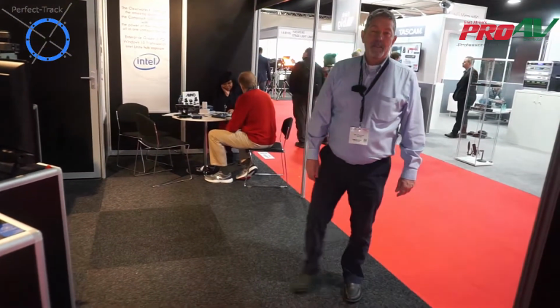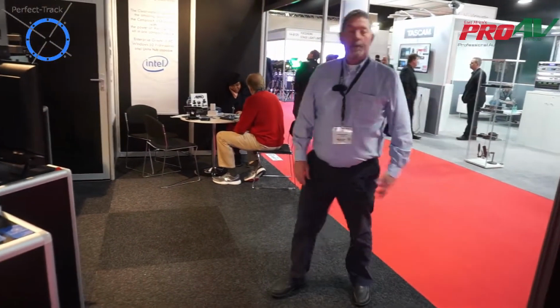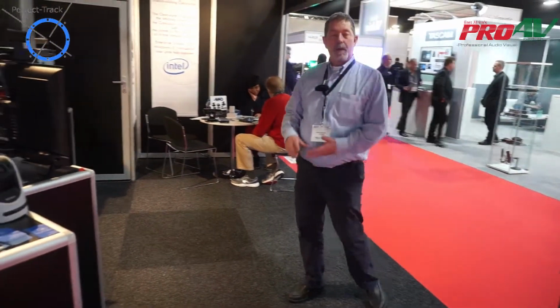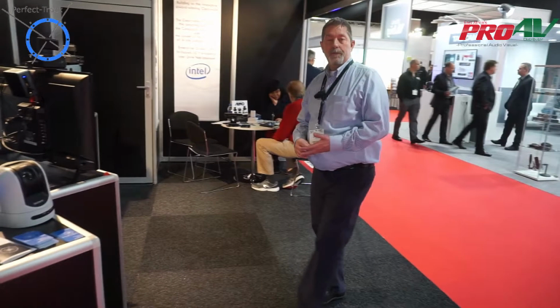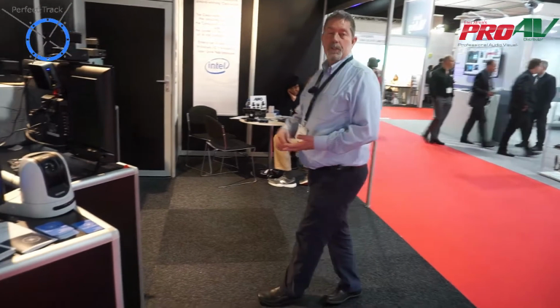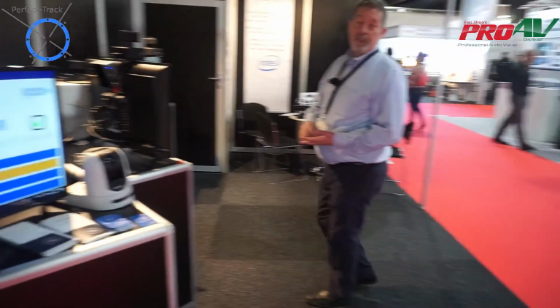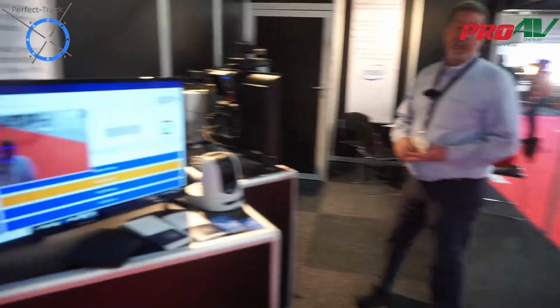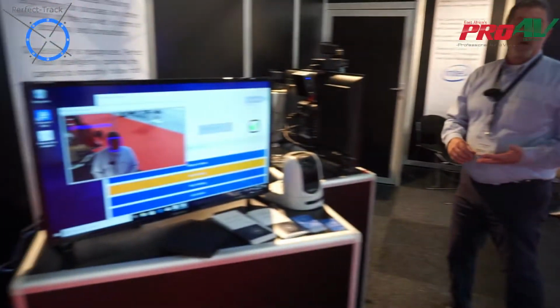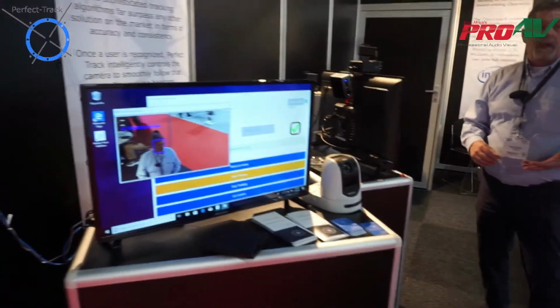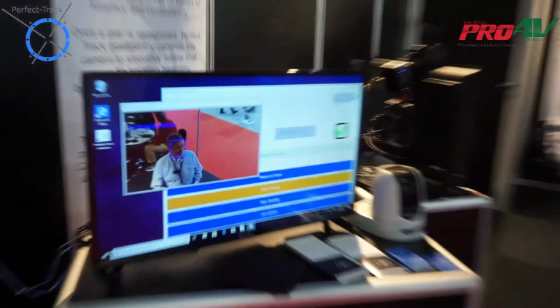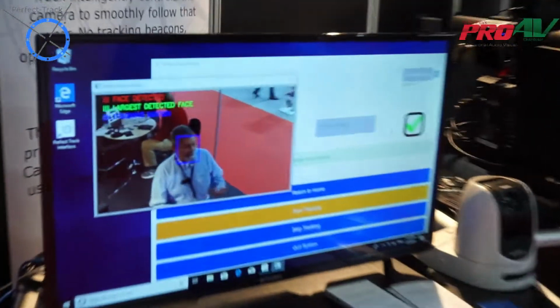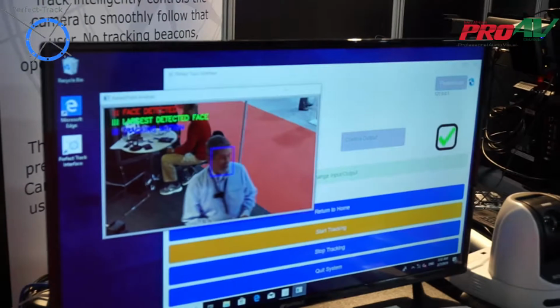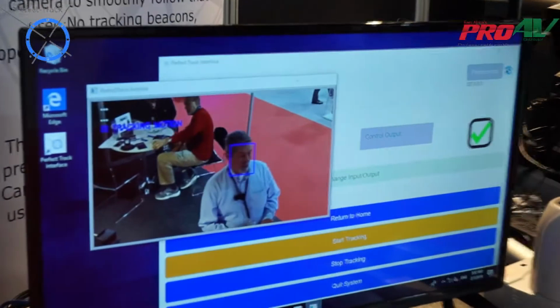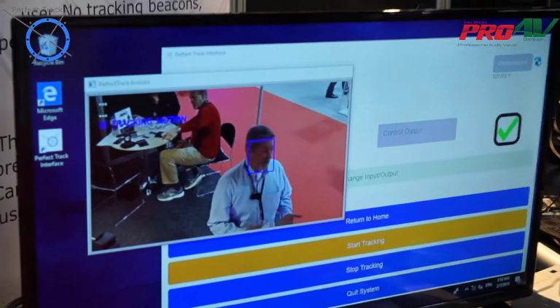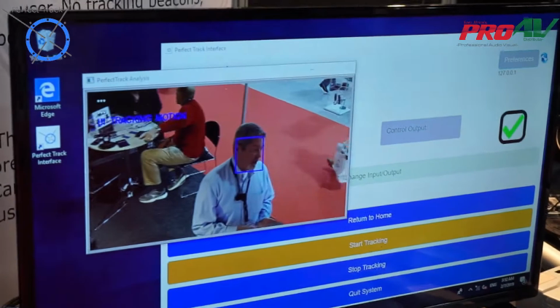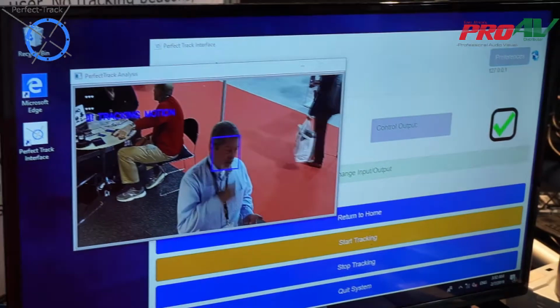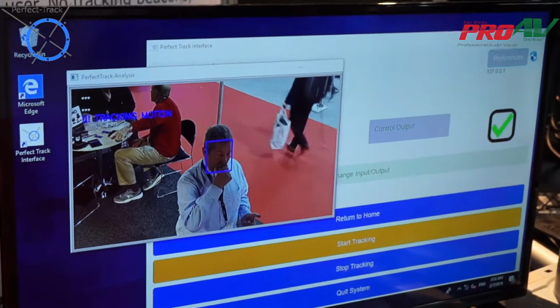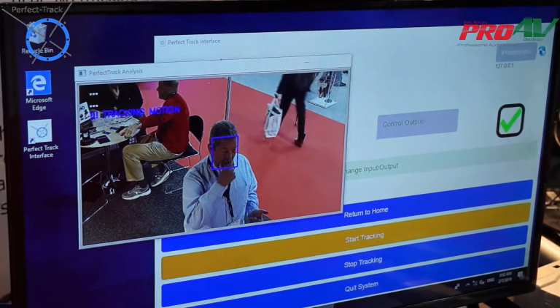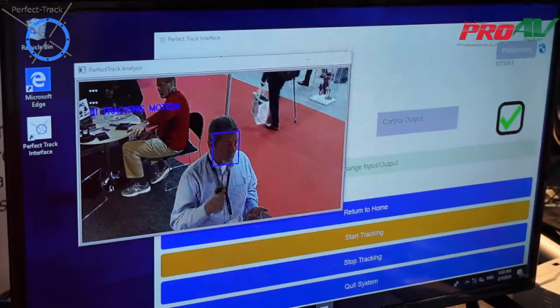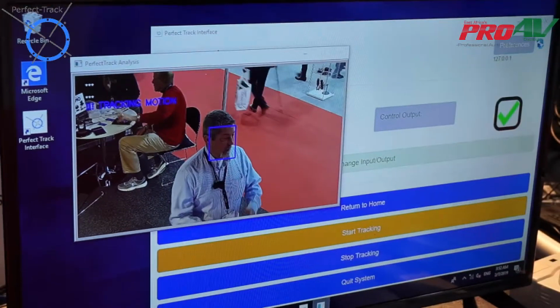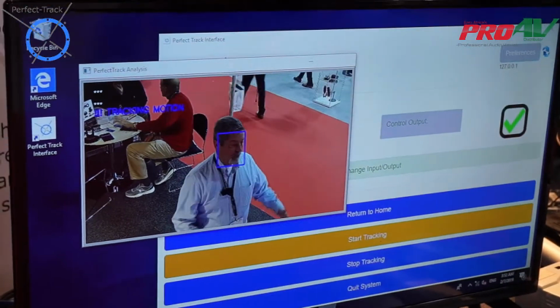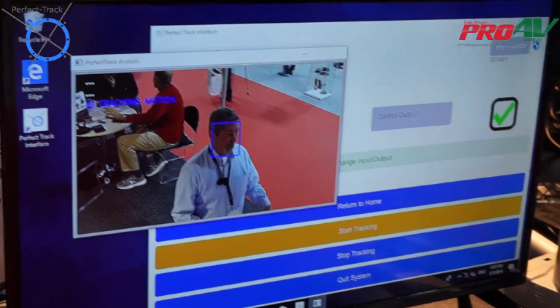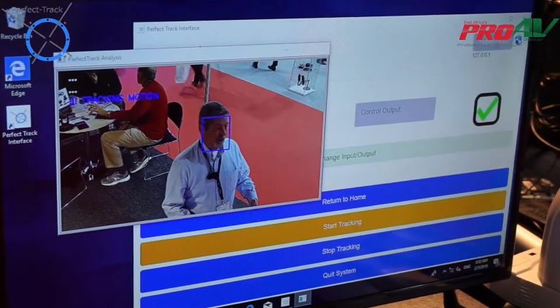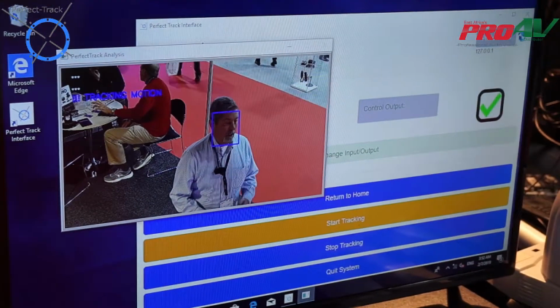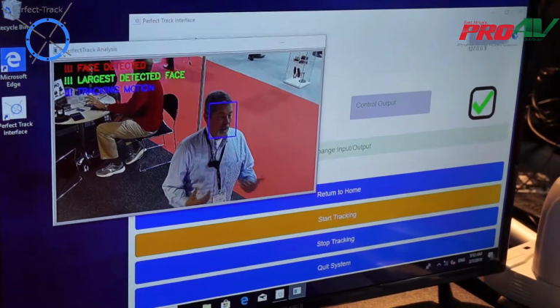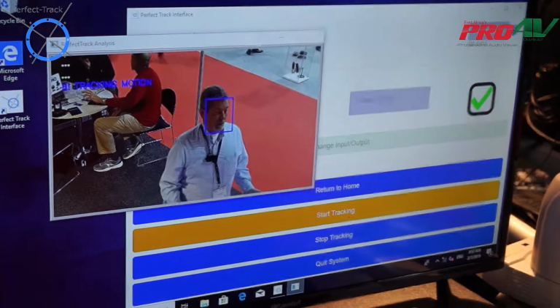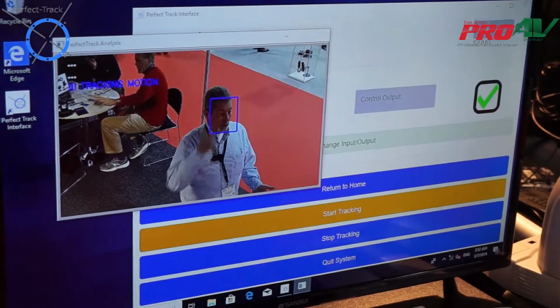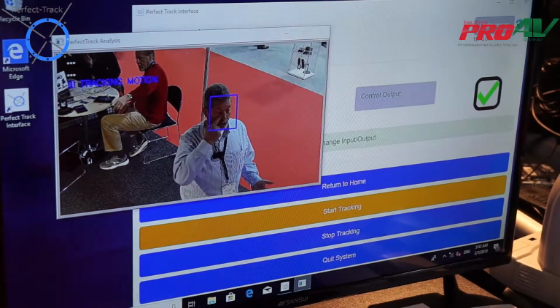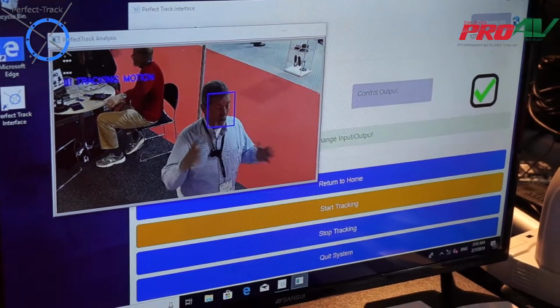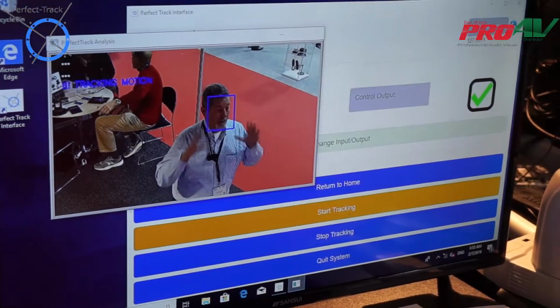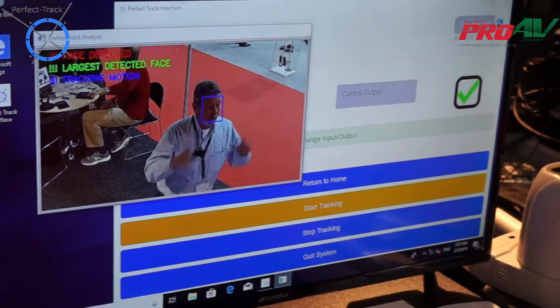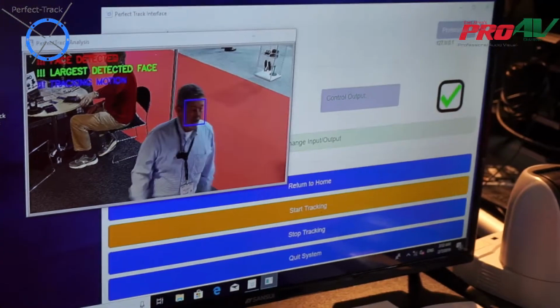The PerfectTrack software works on facial shape and motion tracking. It doesn't require any fobs, it doesn't require any pressure pads for you to stand on. It automatically works just by walking into the frame of the picture.